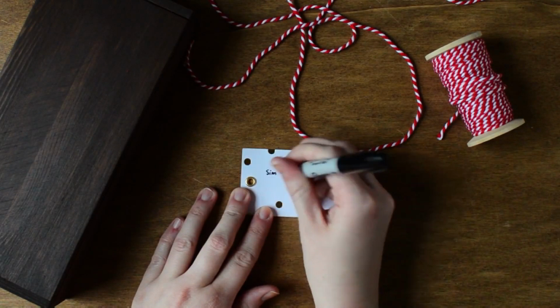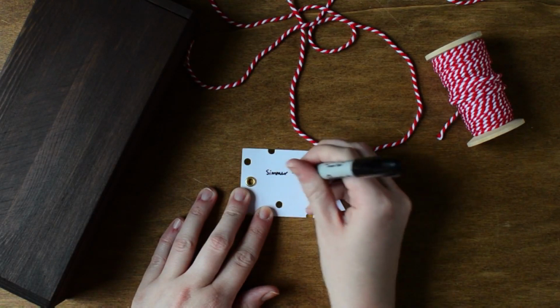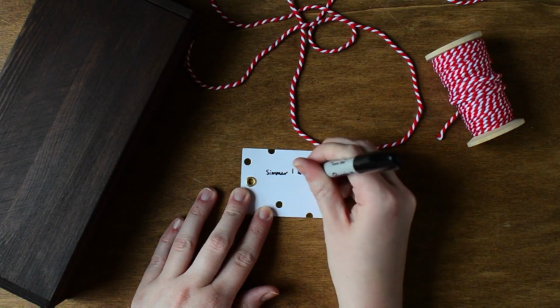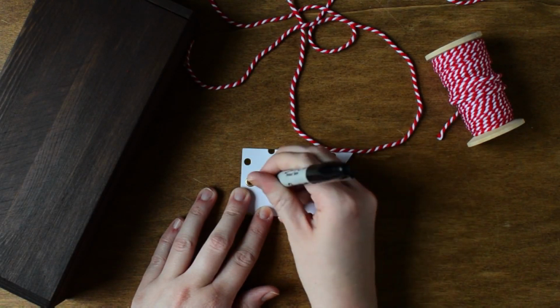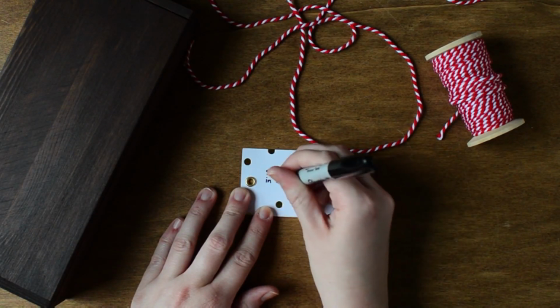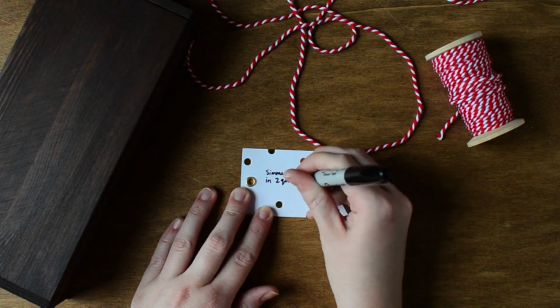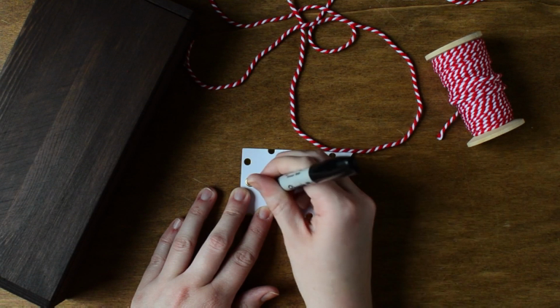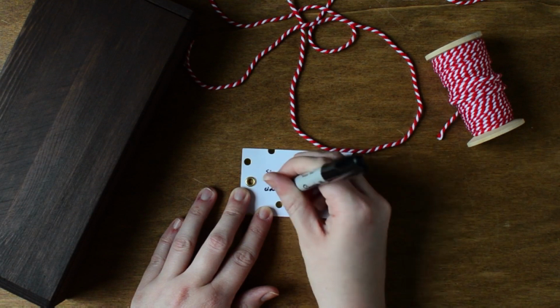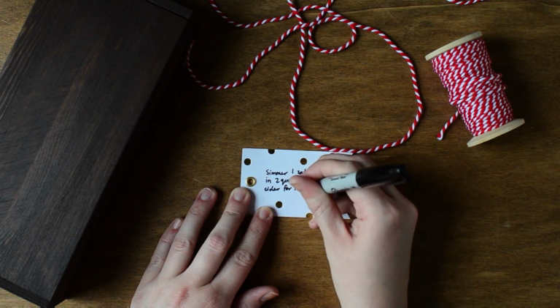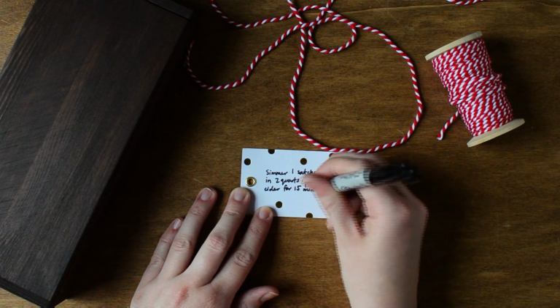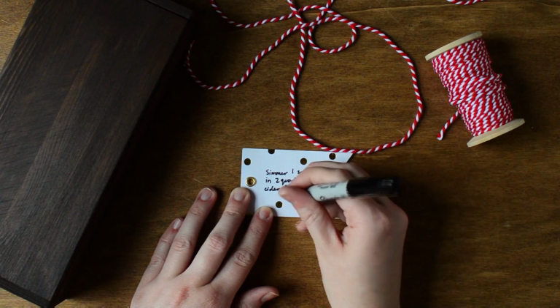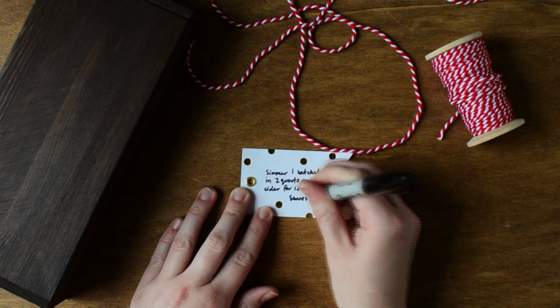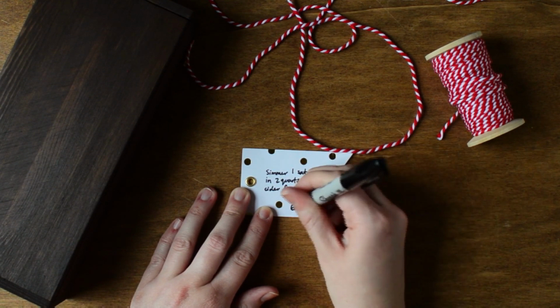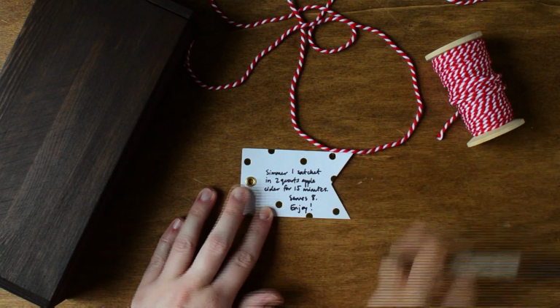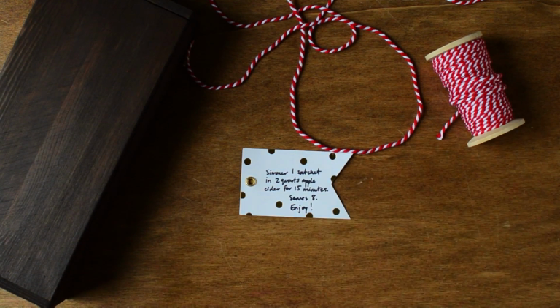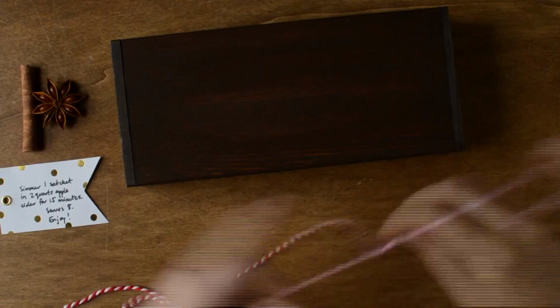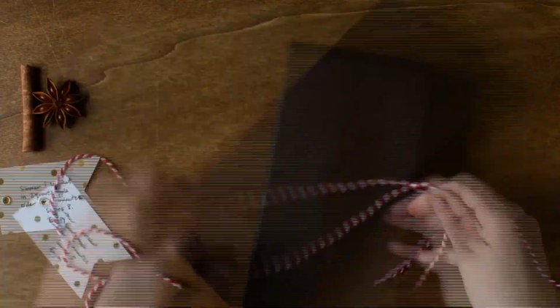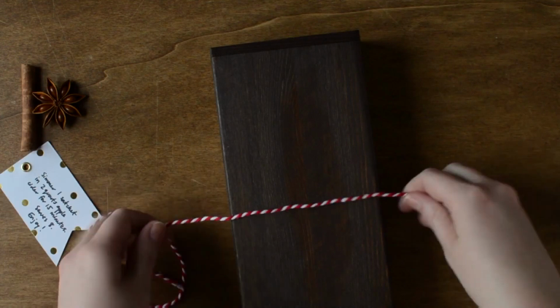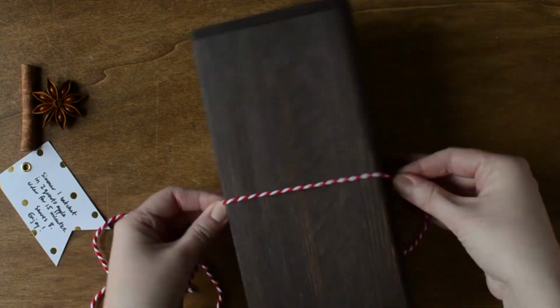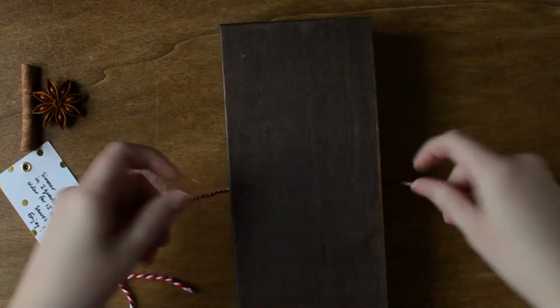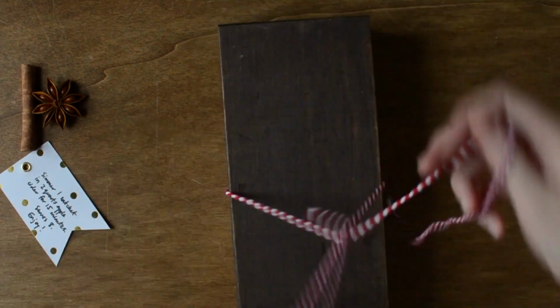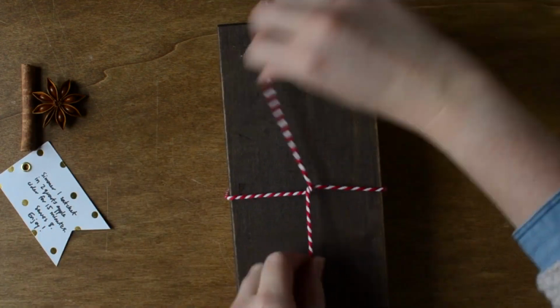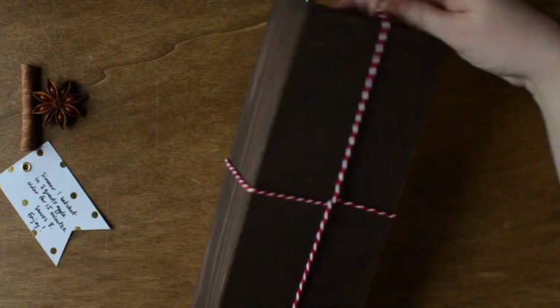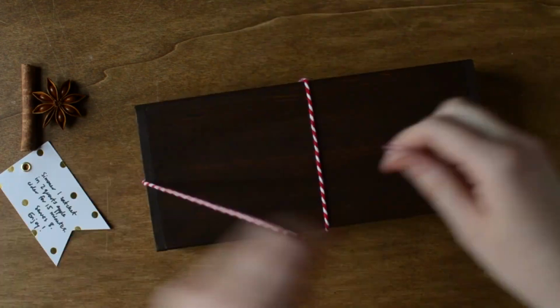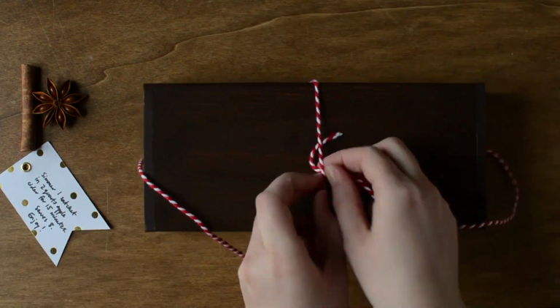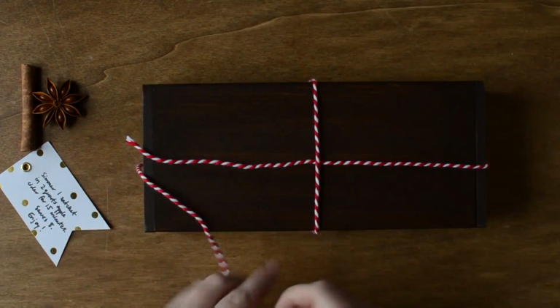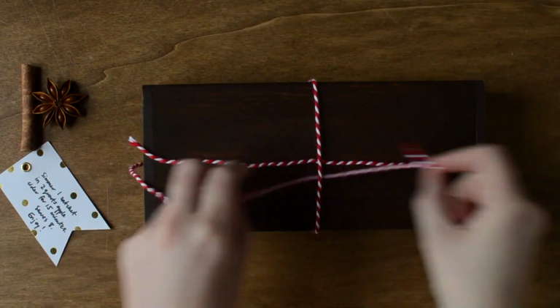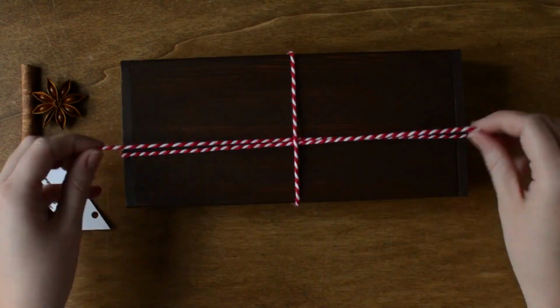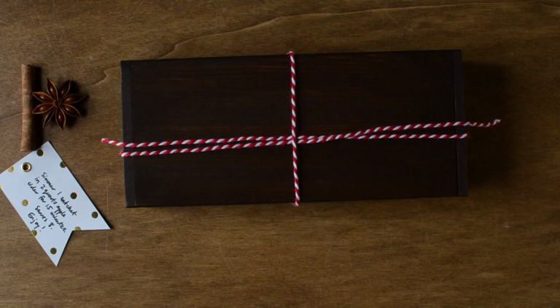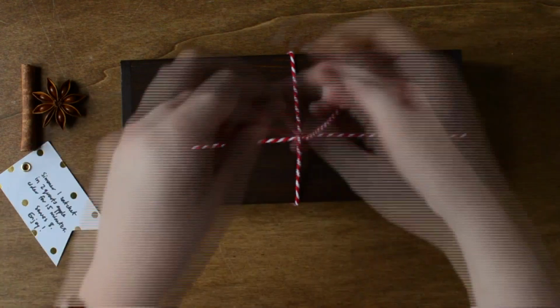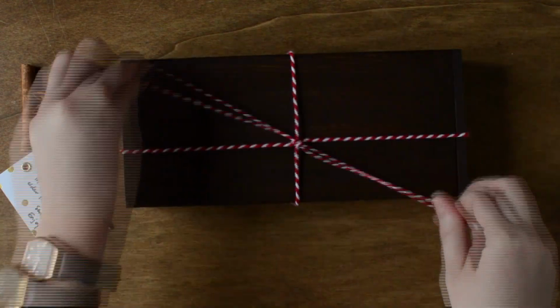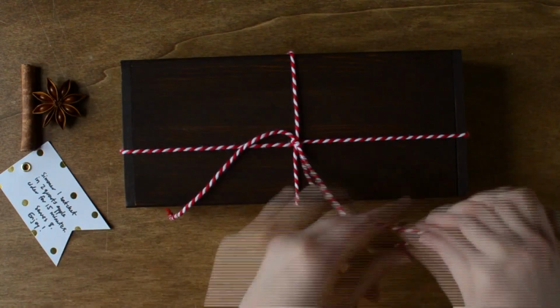On a gift tag, write: simmer one sachet in two quarts of apple cider for 15 minutes. Serves eight. Use festive twine to wrap your box. Before you tie the knot, add the gift tag and a few extra spices for decoration.